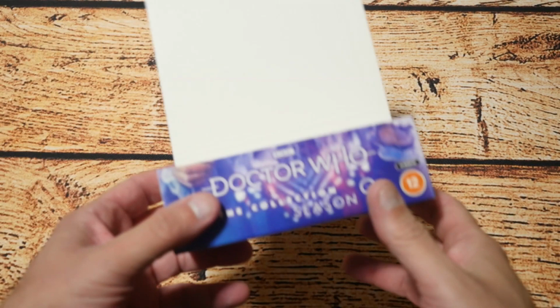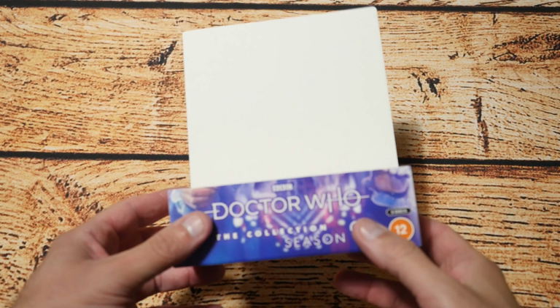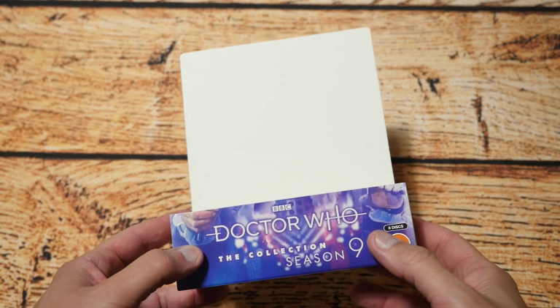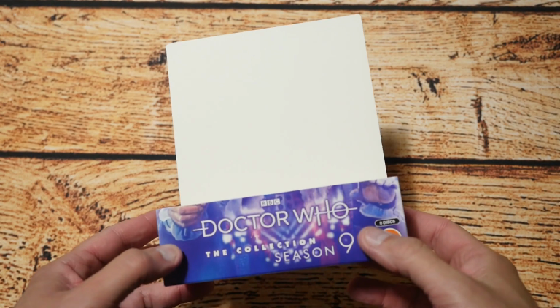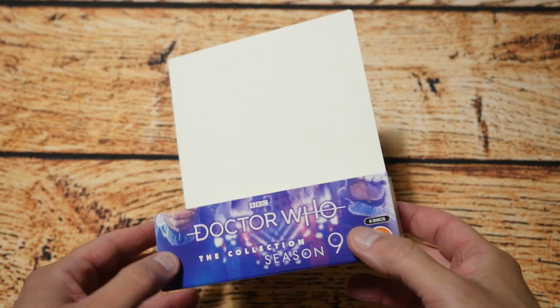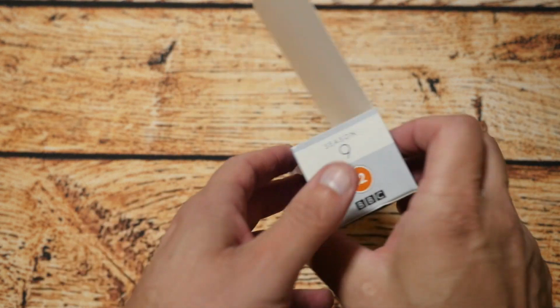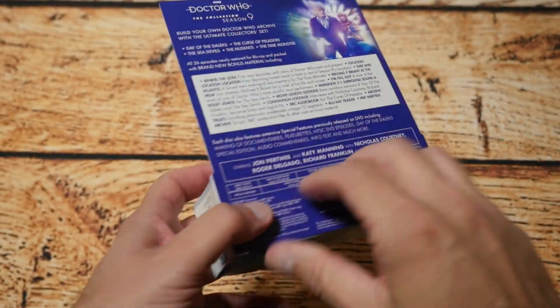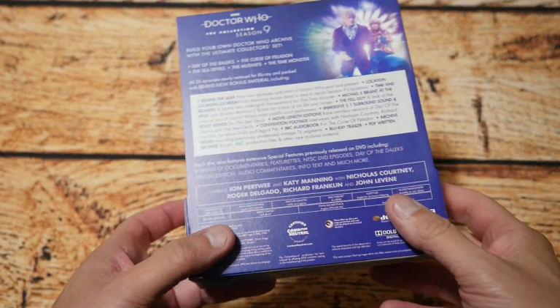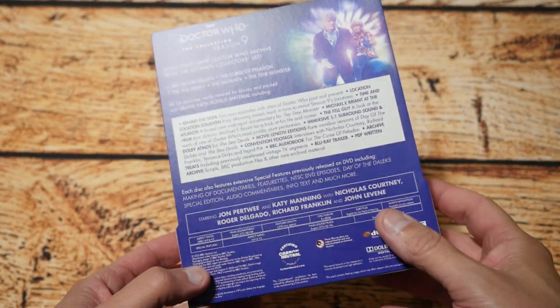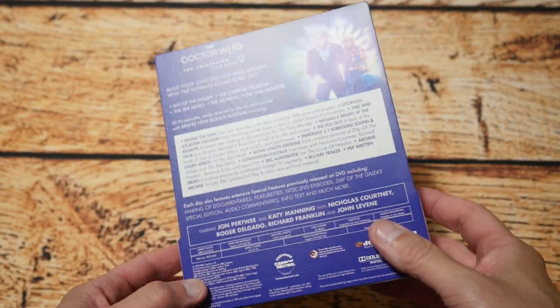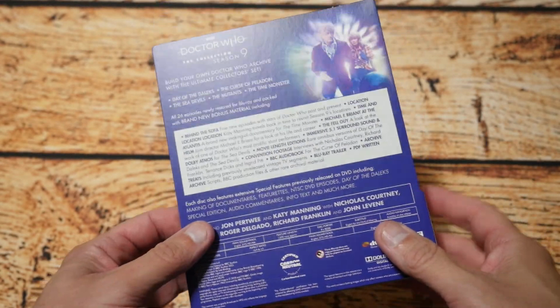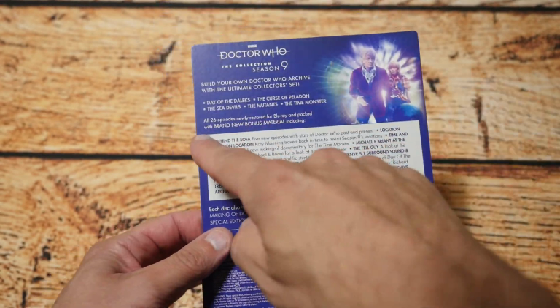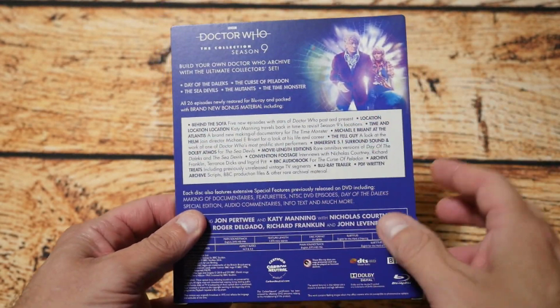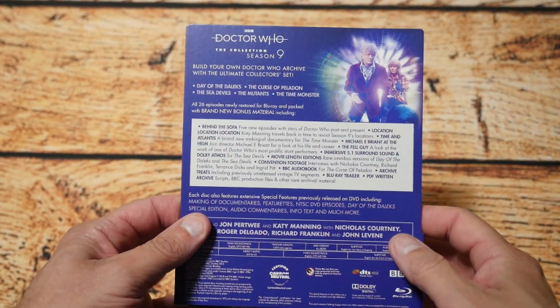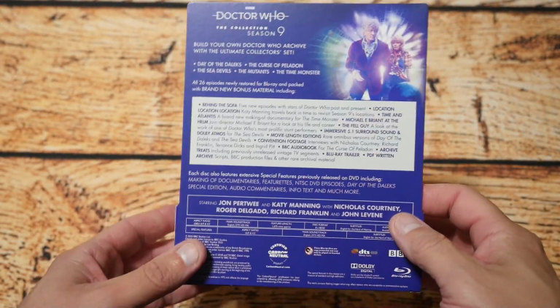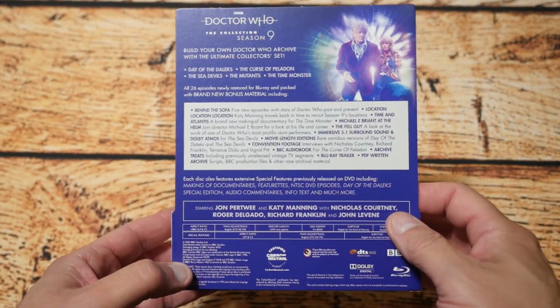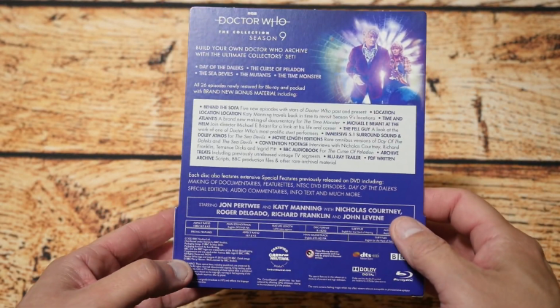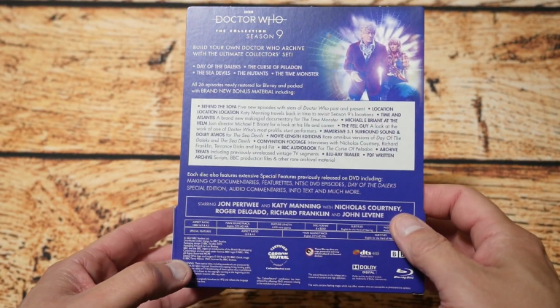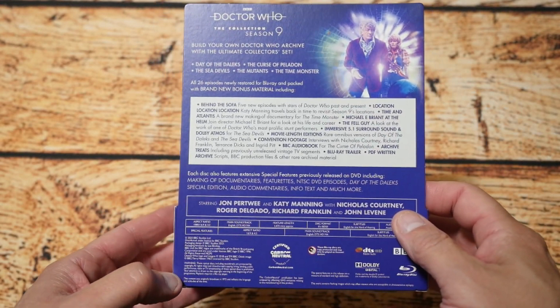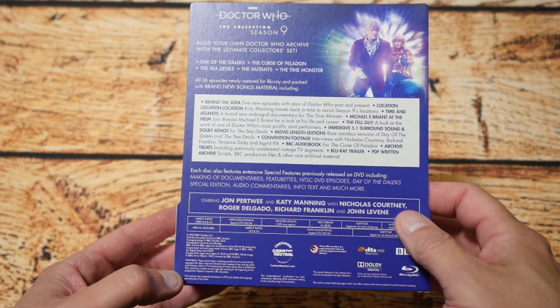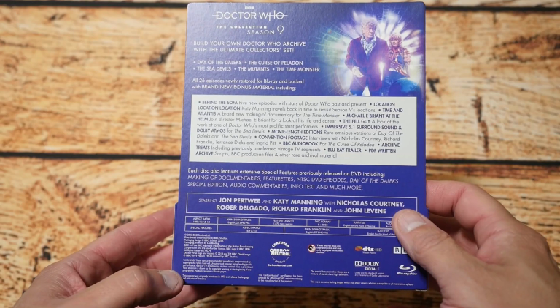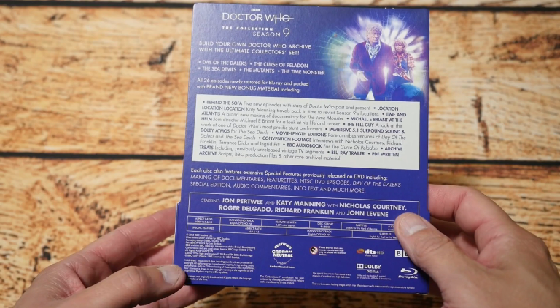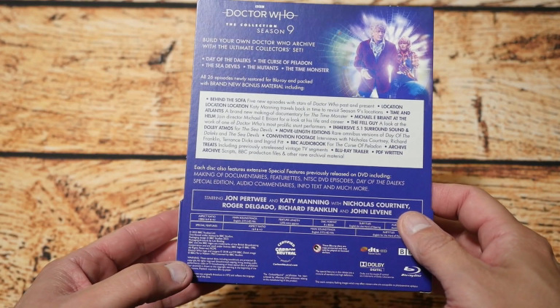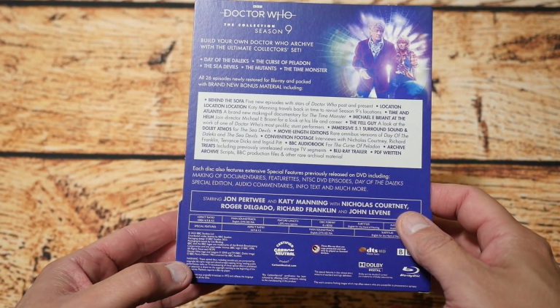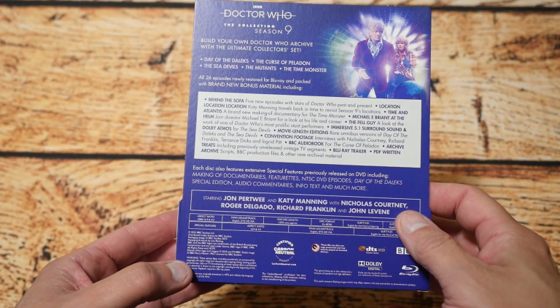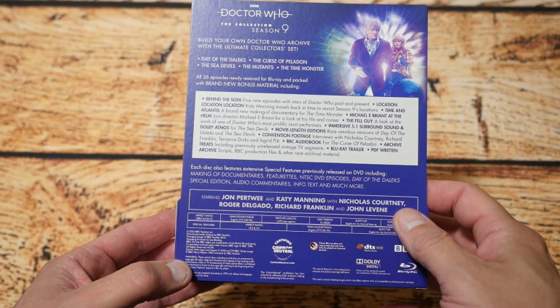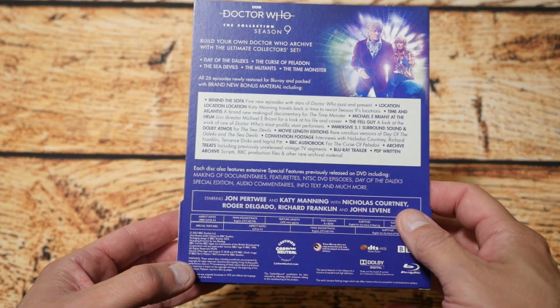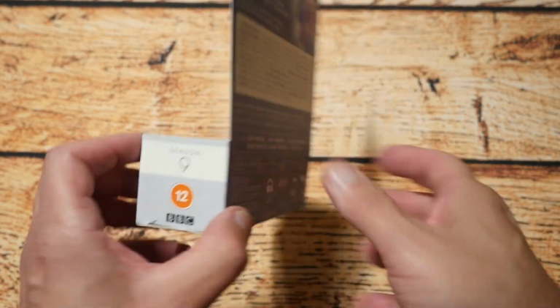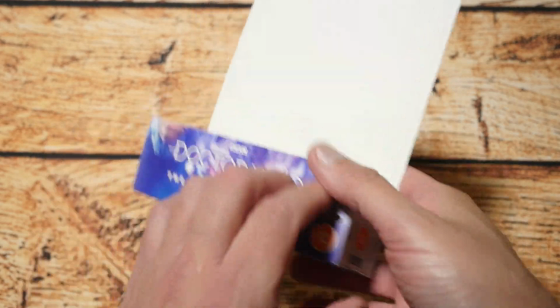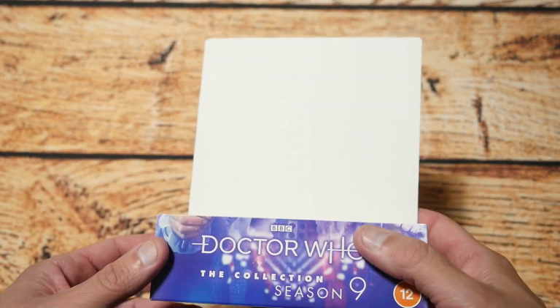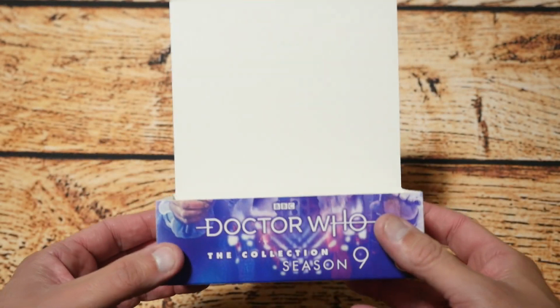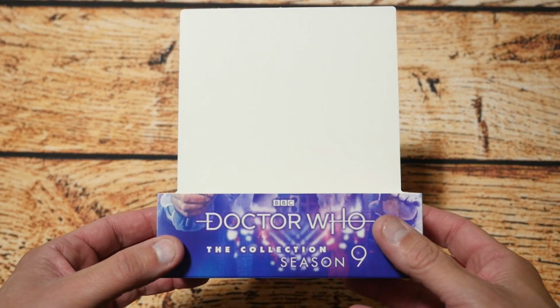So the first thing out of the box set is basically this, which is a sleeve. If you want to pause now it will show you all the extras and everything that is actually on this Blu-ray set for Season 9. So that's the first thing out of the packaging.